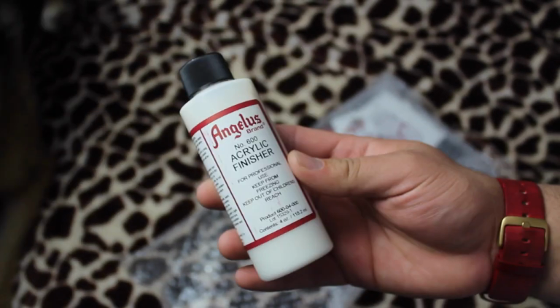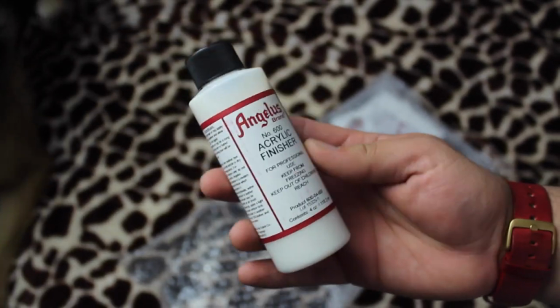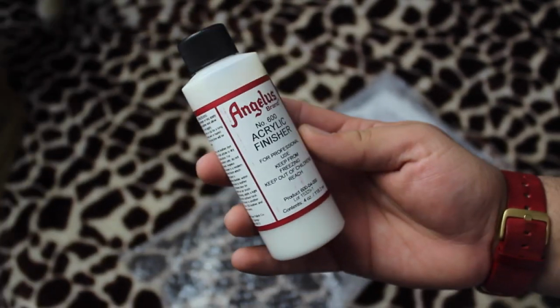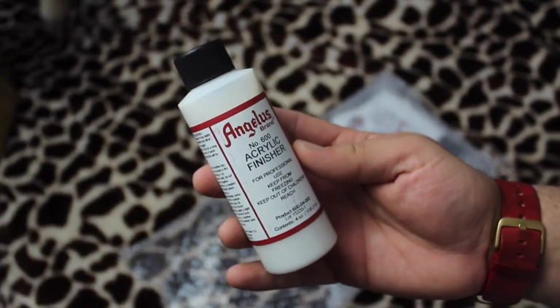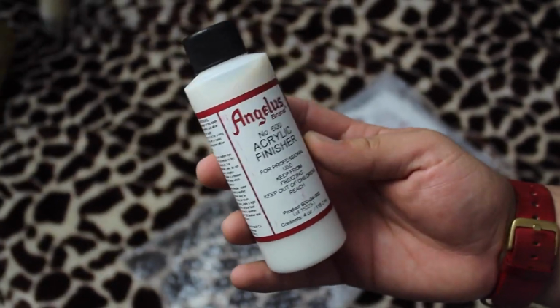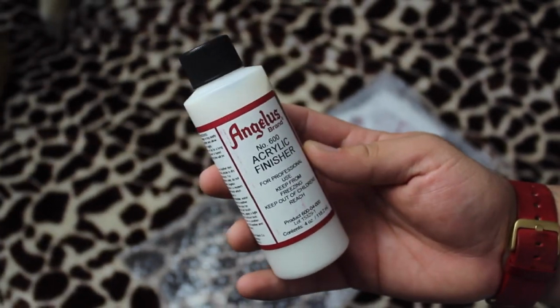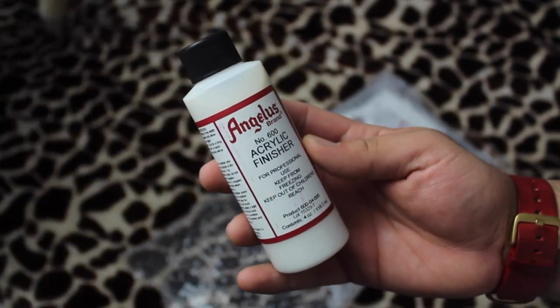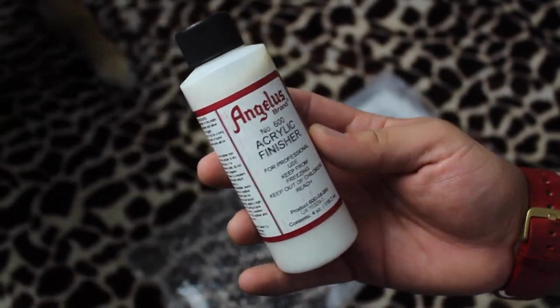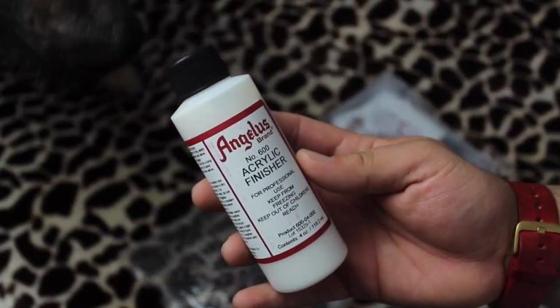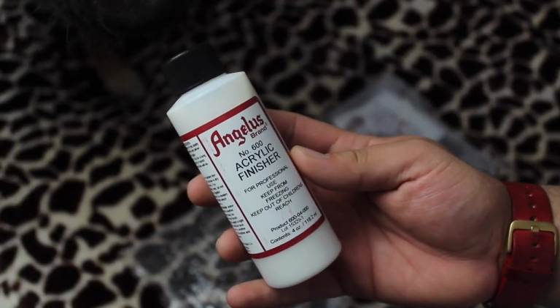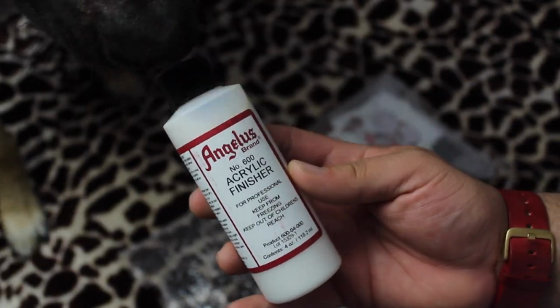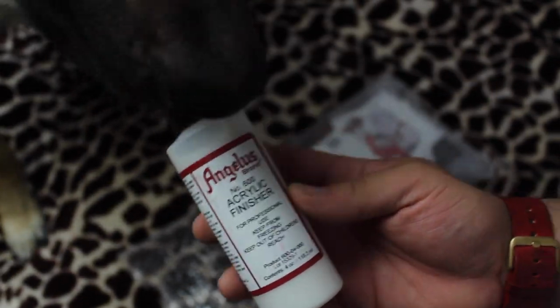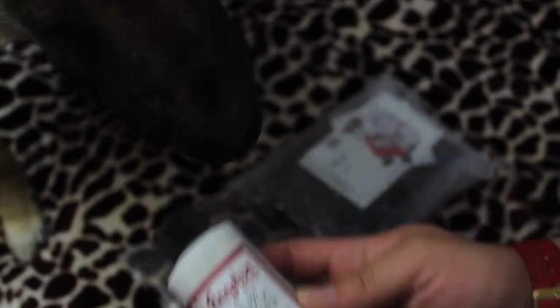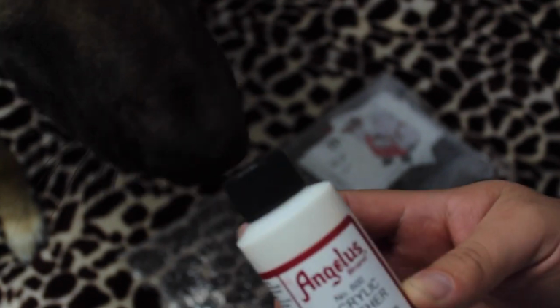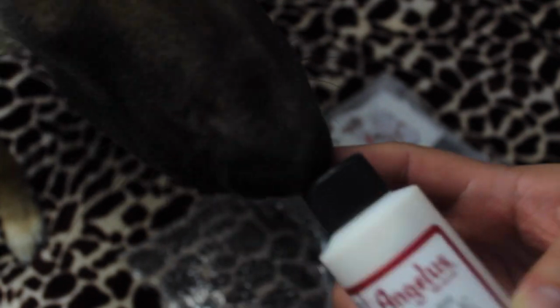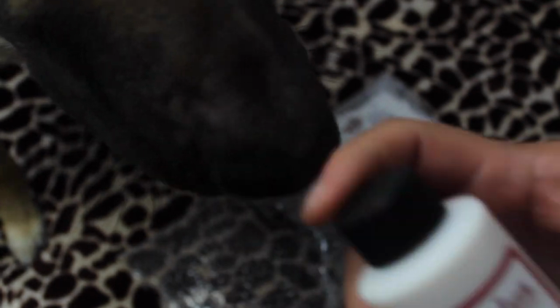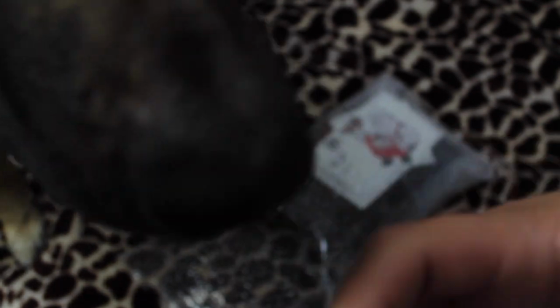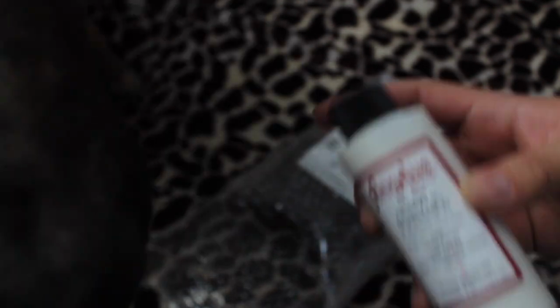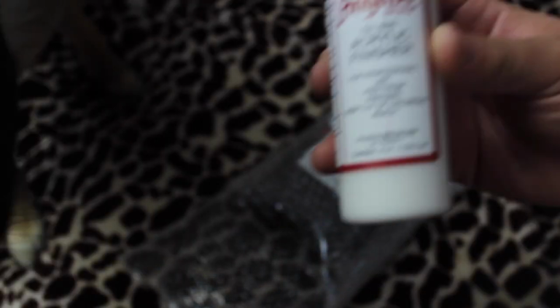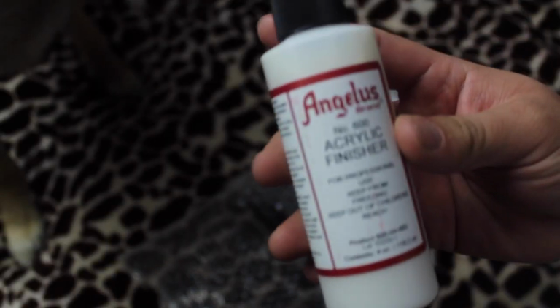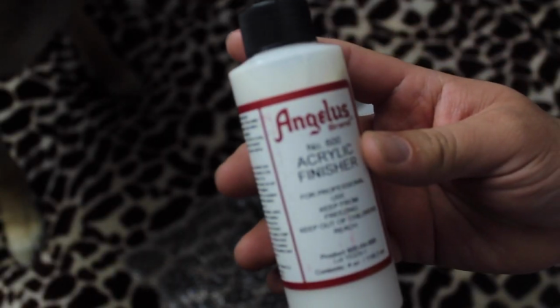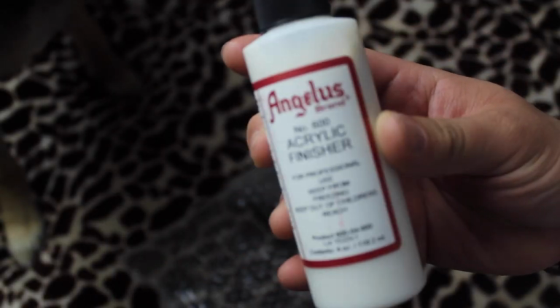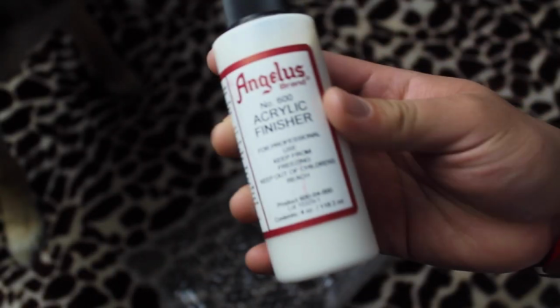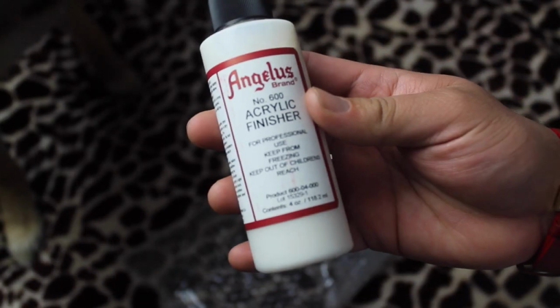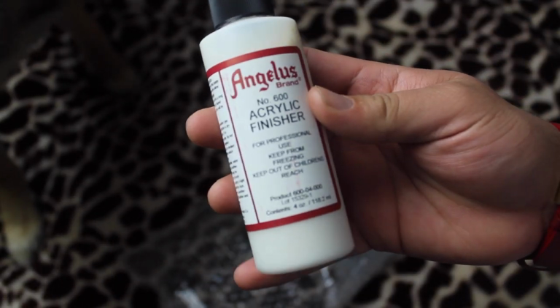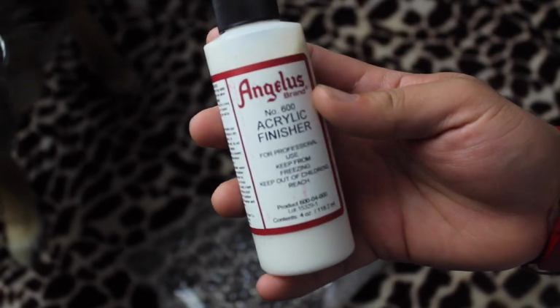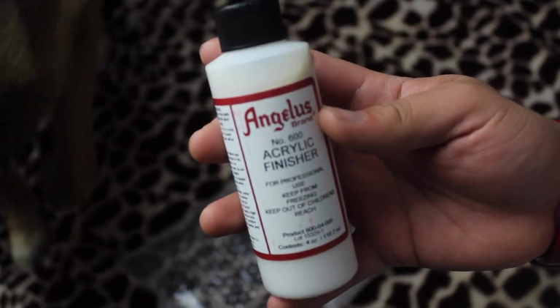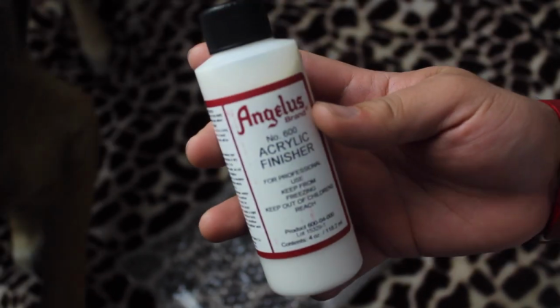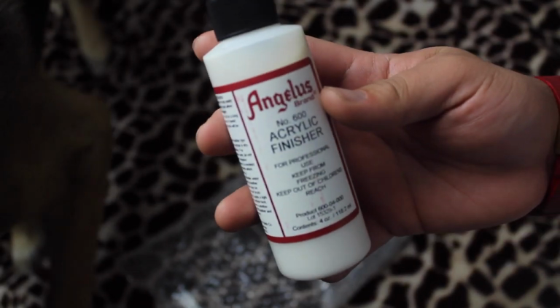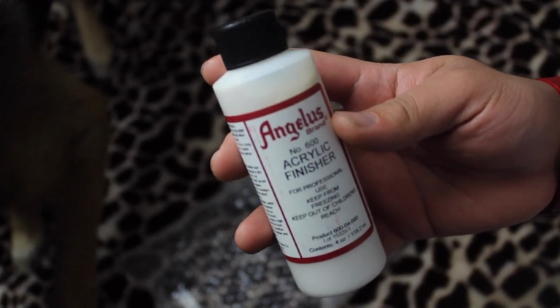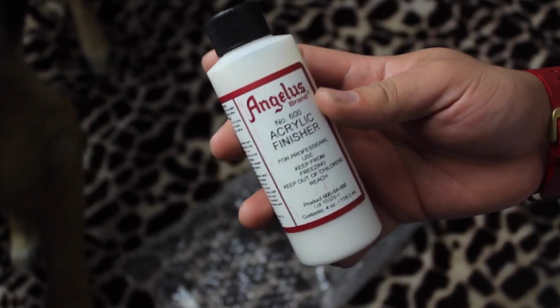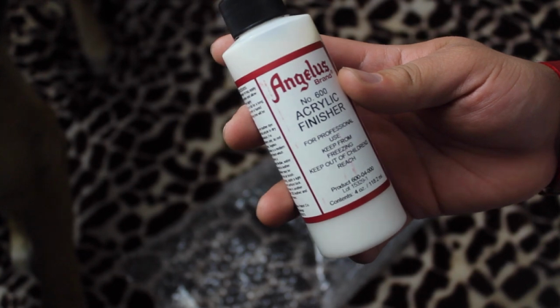Yes, acrylic finisher. I have yet to use acrylic finisher on my customs because I don't have any, so we're gonna test it out to see how this works as well.